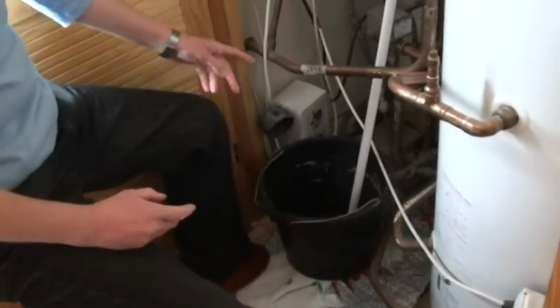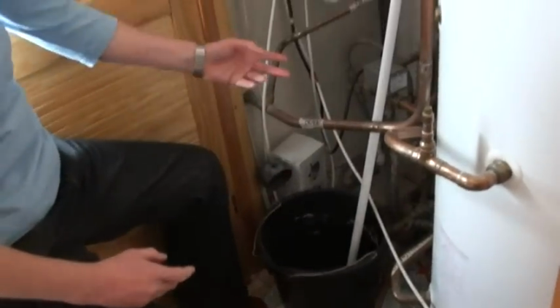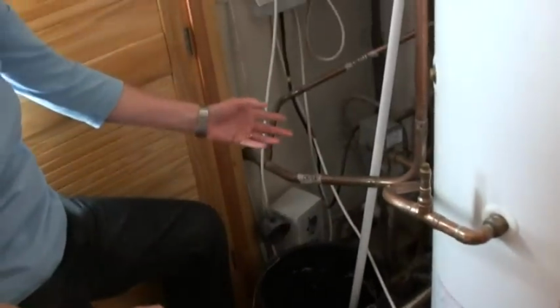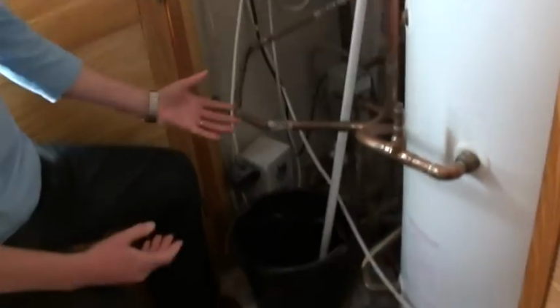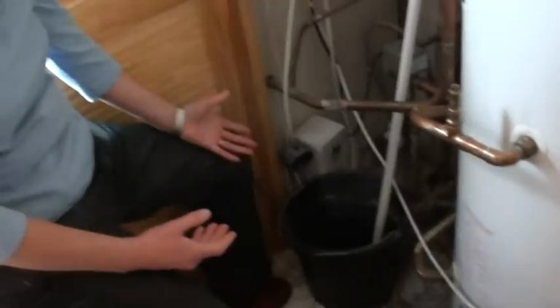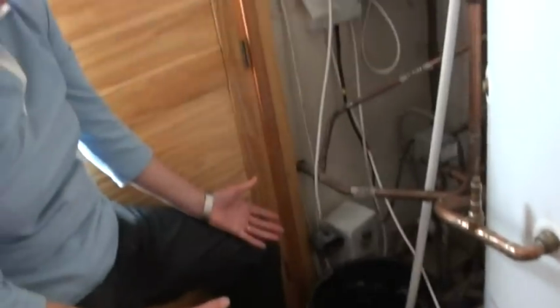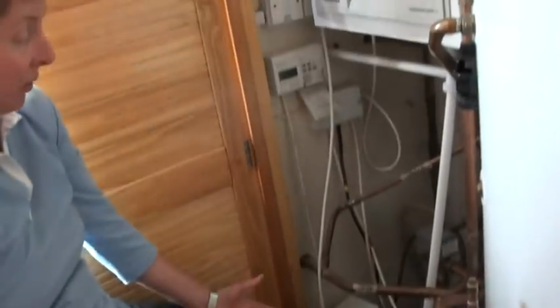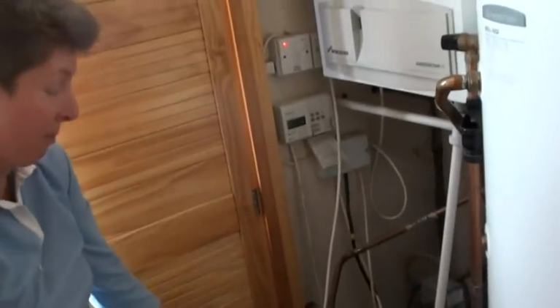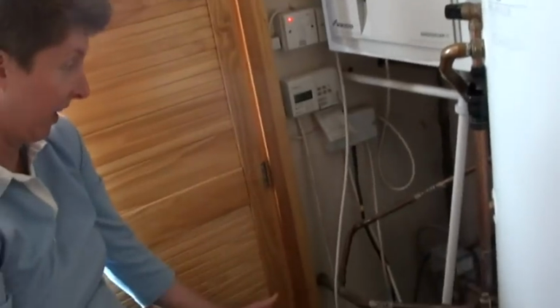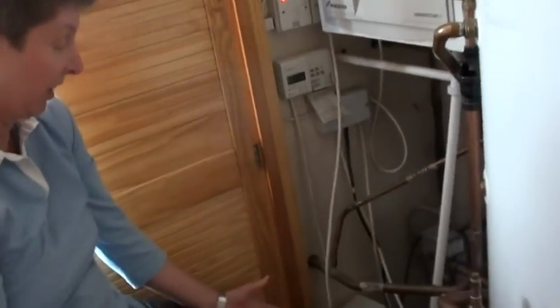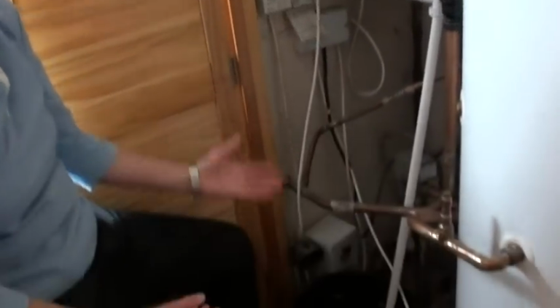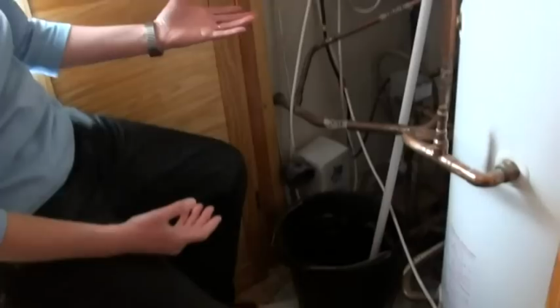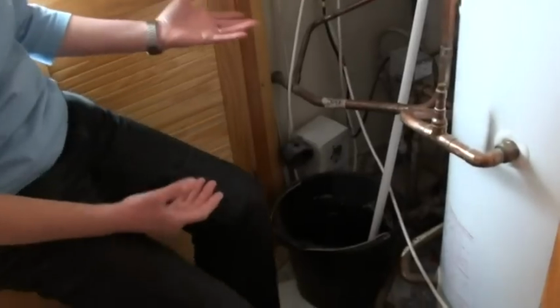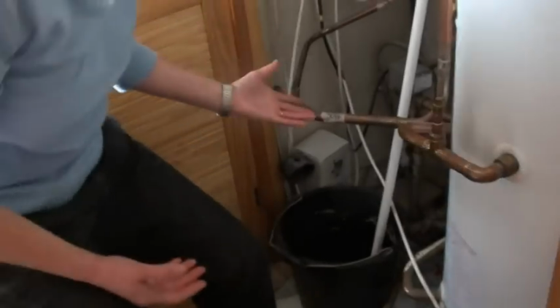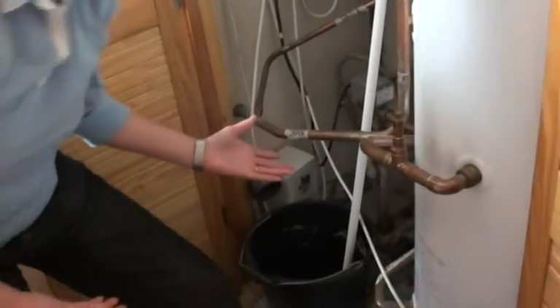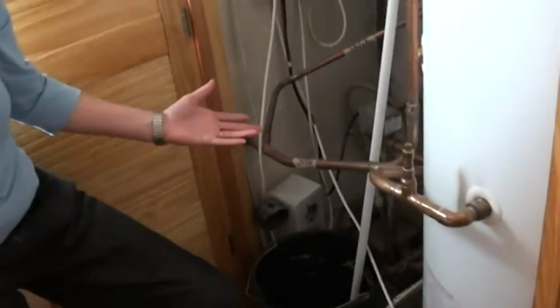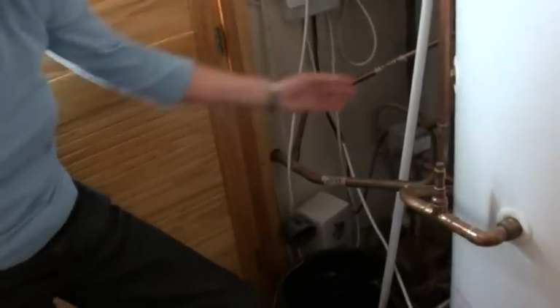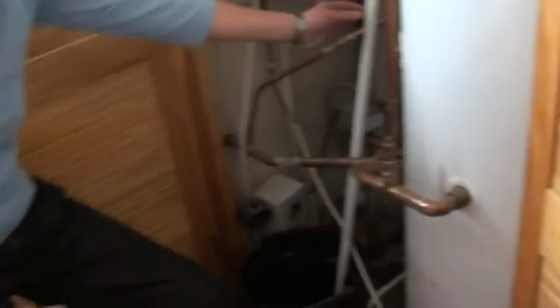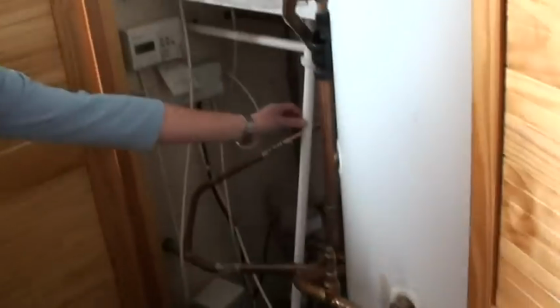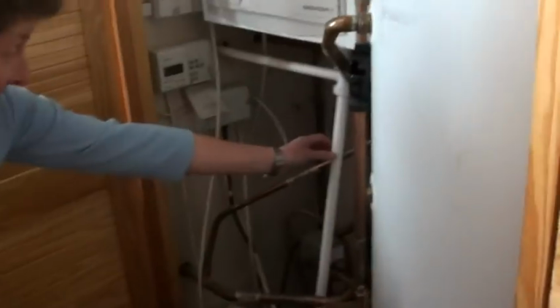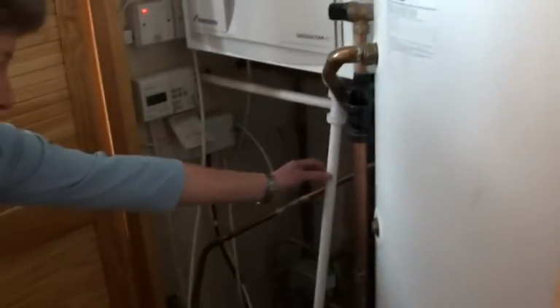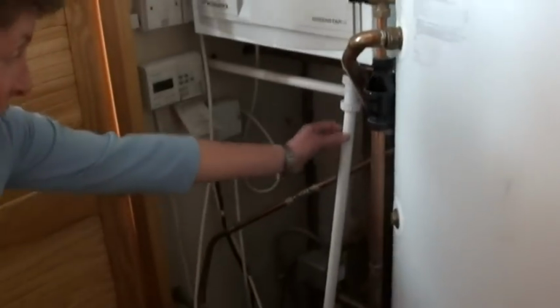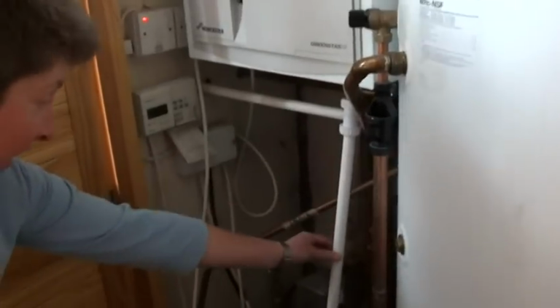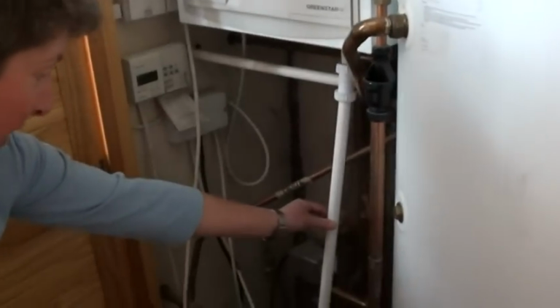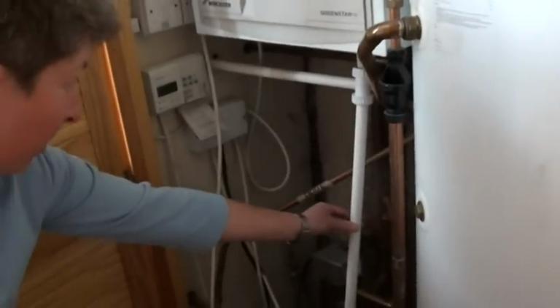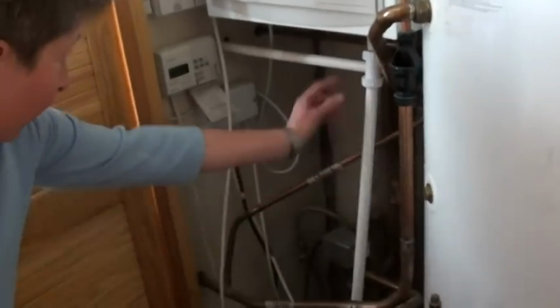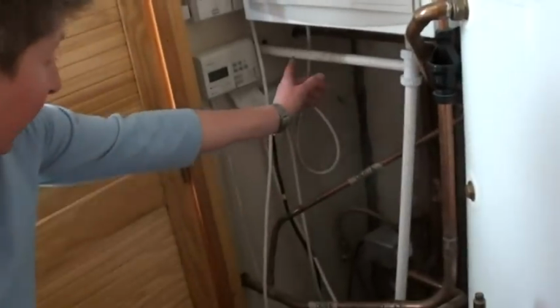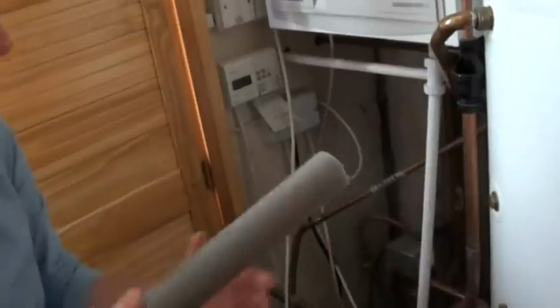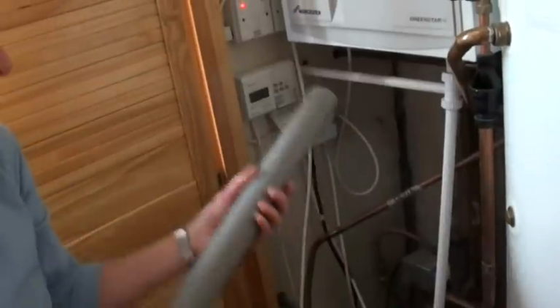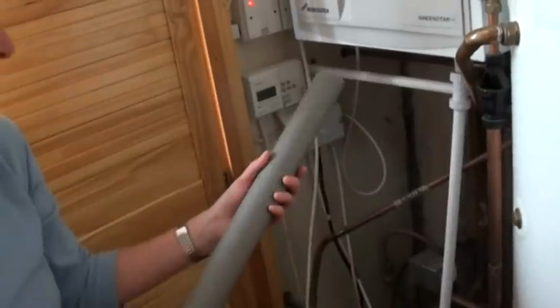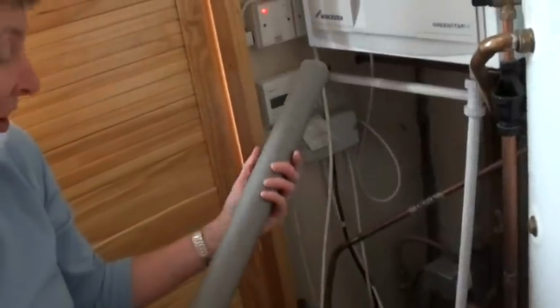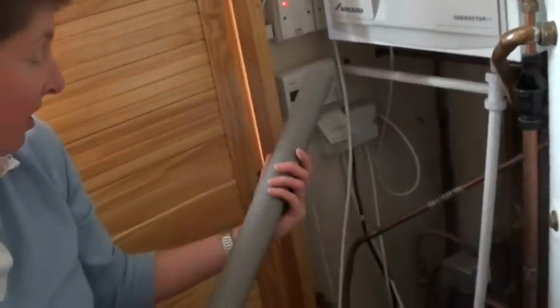Obviously you have to keep emptying the bucket, so it's a temporary fix. But the long-term fix for our situation is that we need a wider condensate pipe outside, and we also need to insulate it.